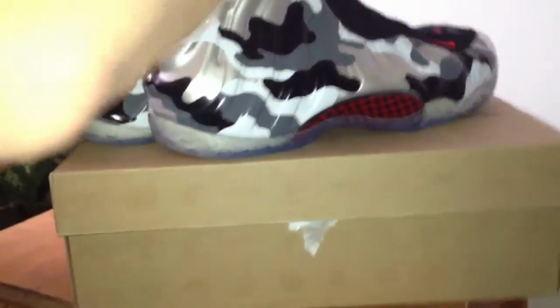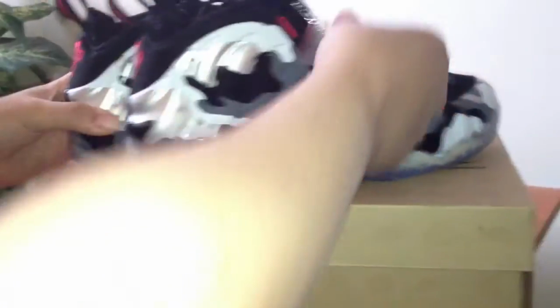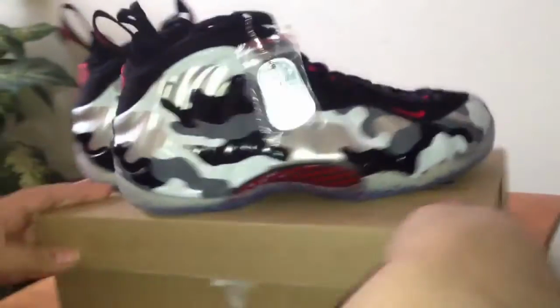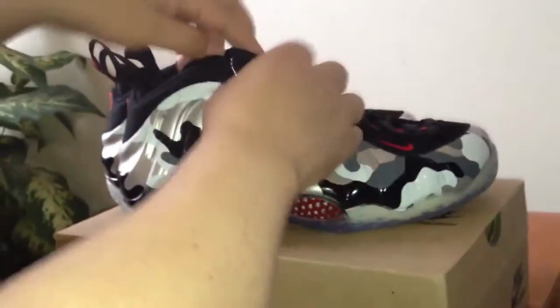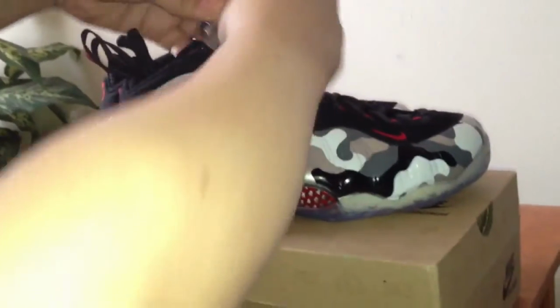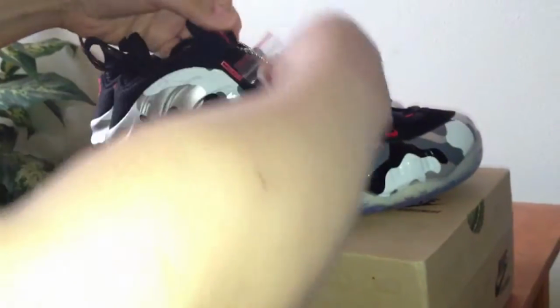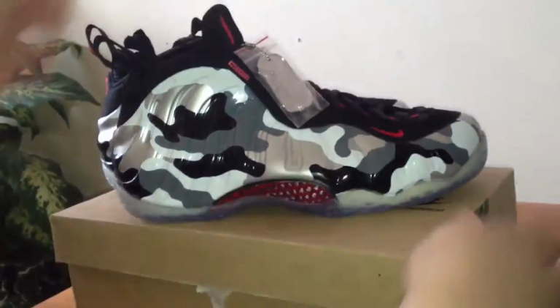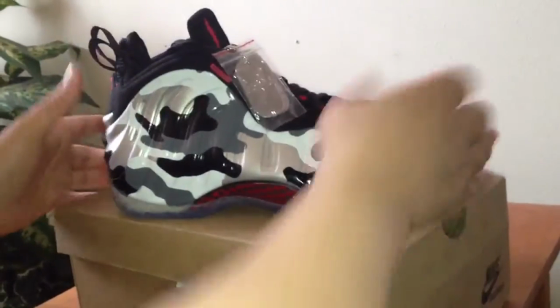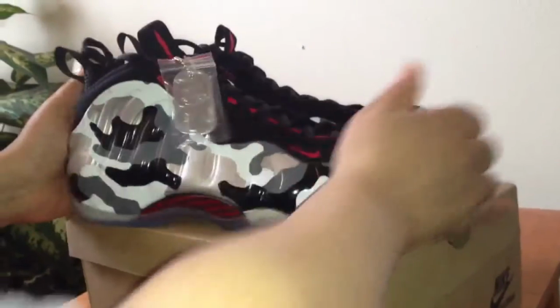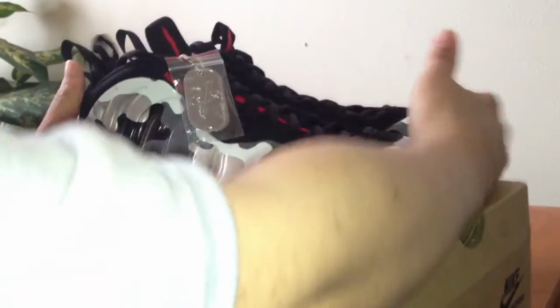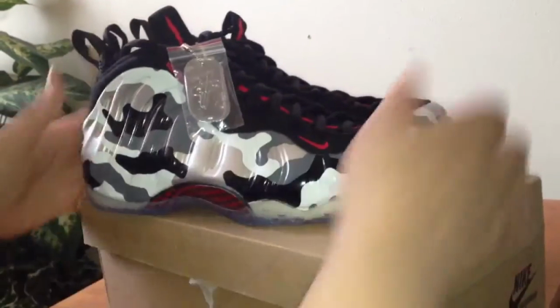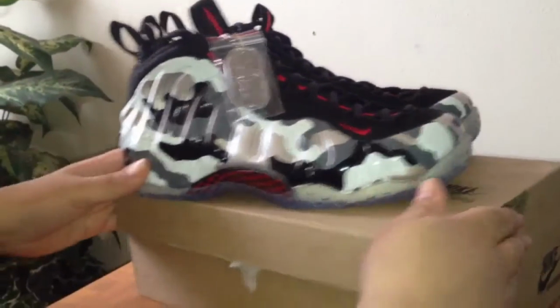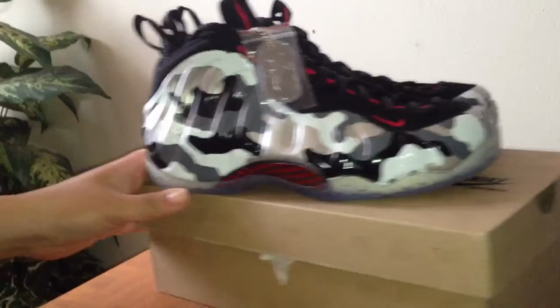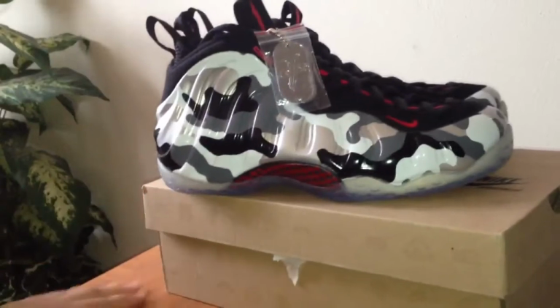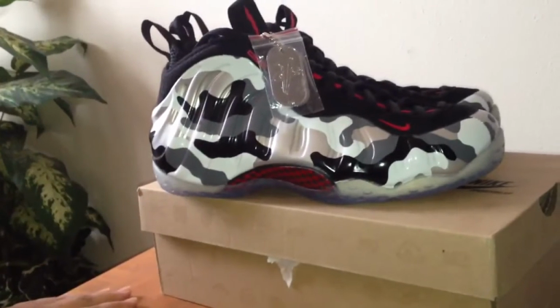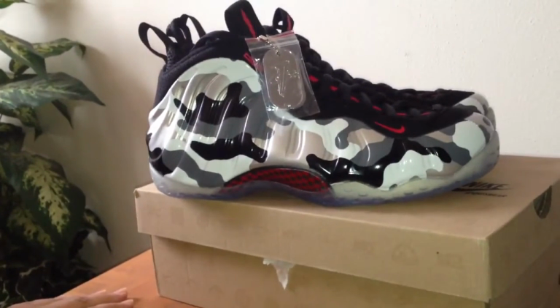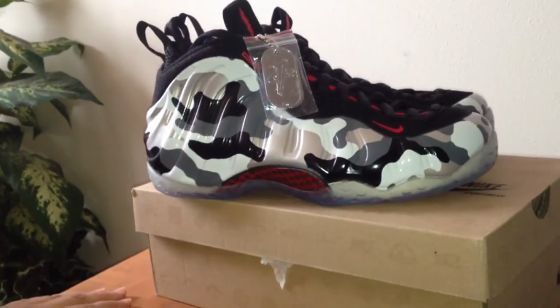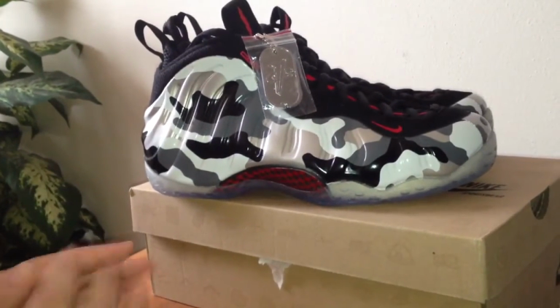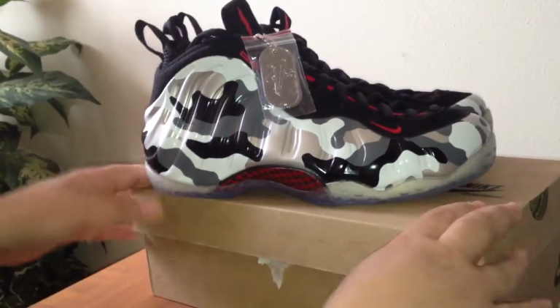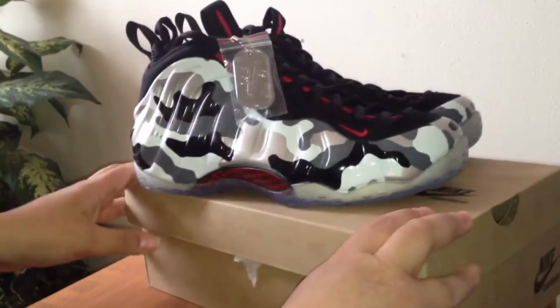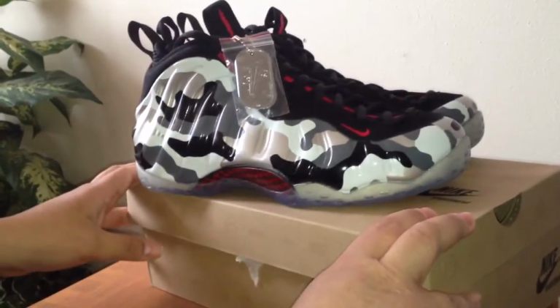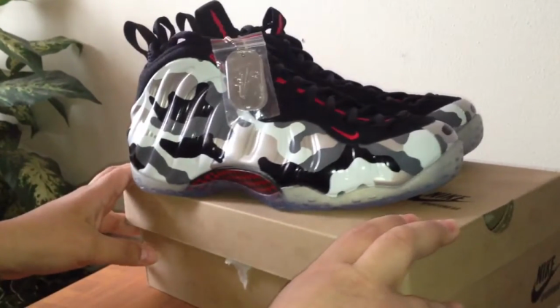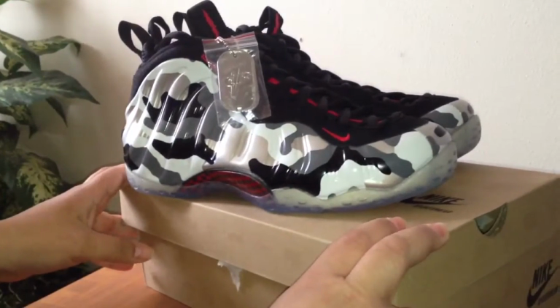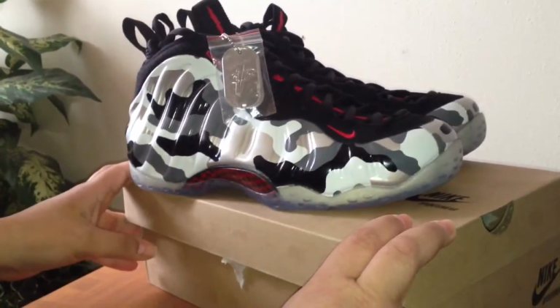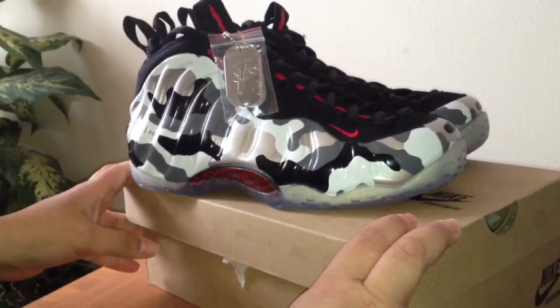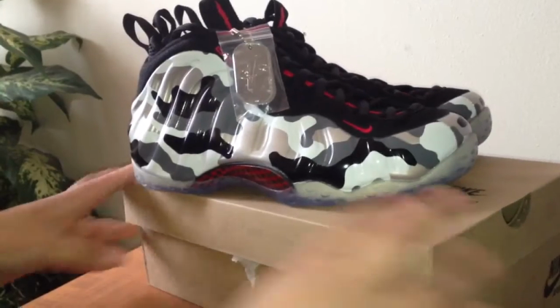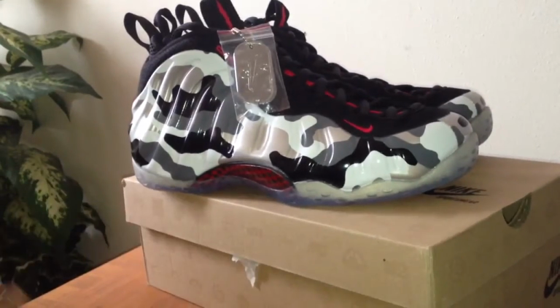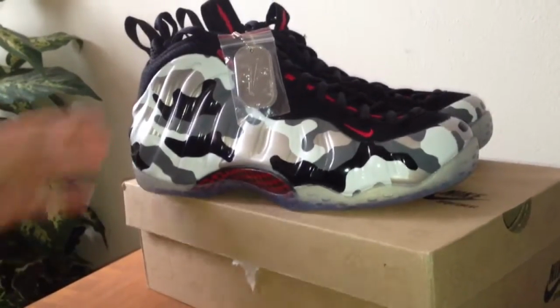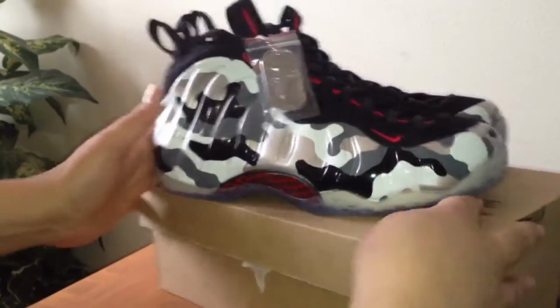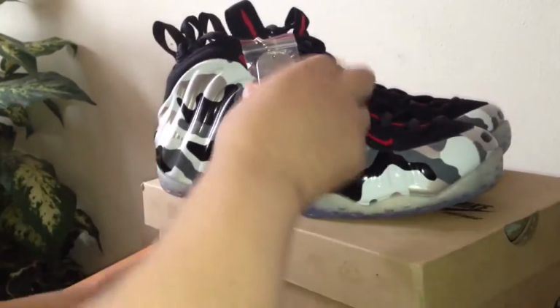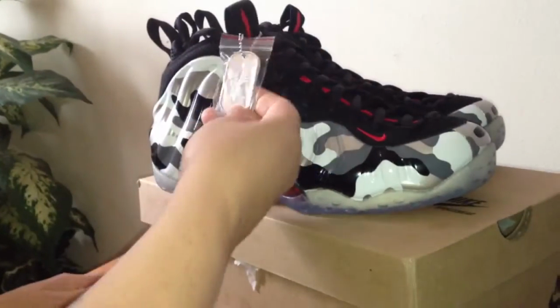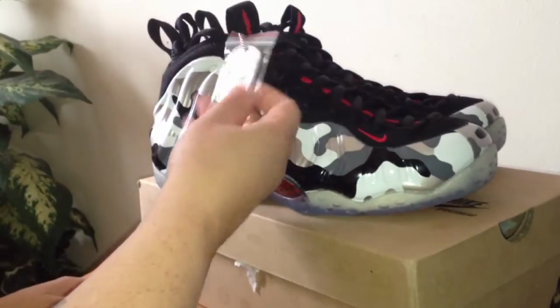I talked to them personally — the guy worked with me — and they reply to your emails pretty quickly, about a day turnaround. So let's get into the shoe.